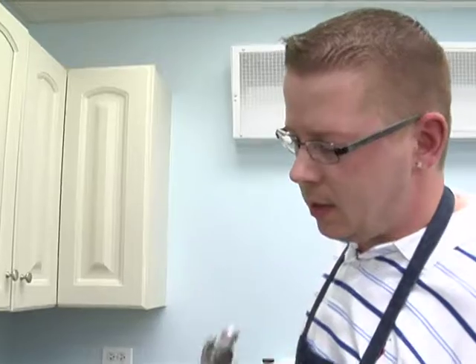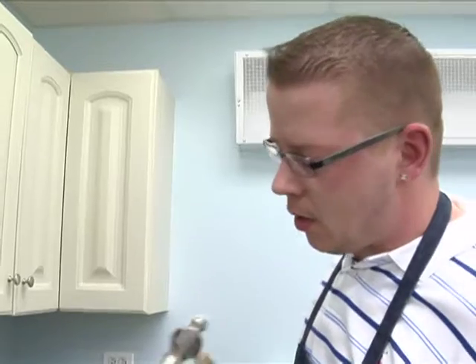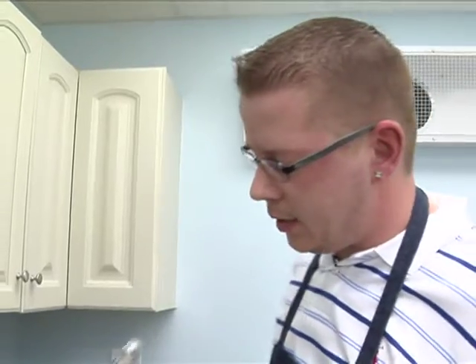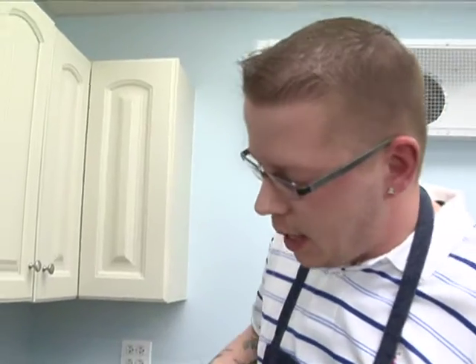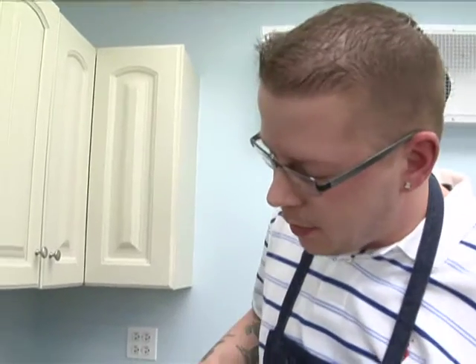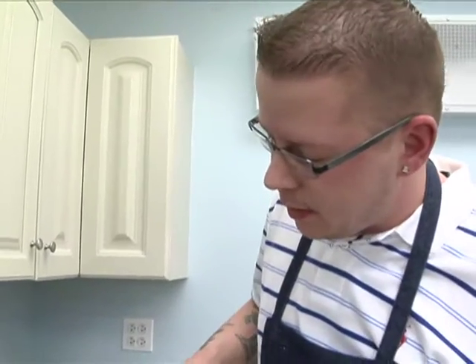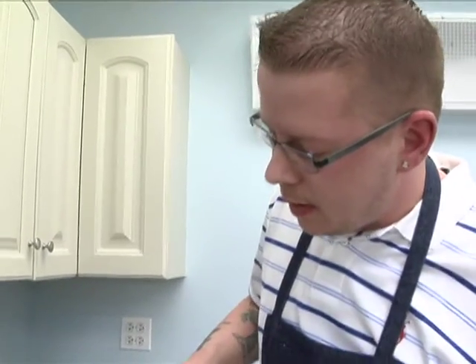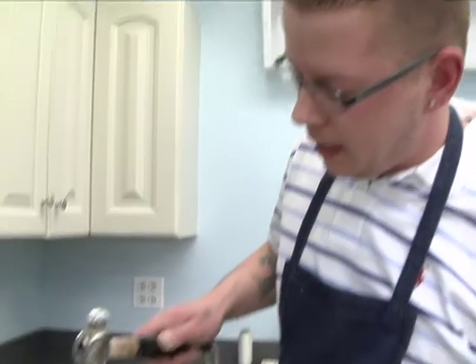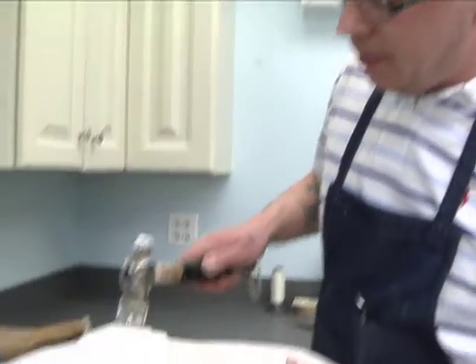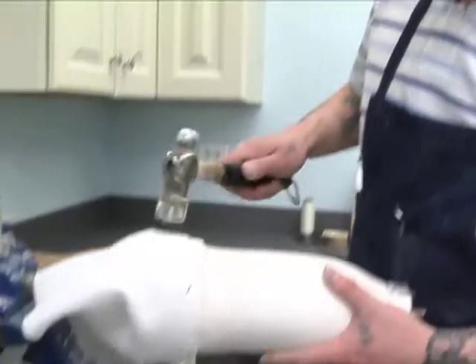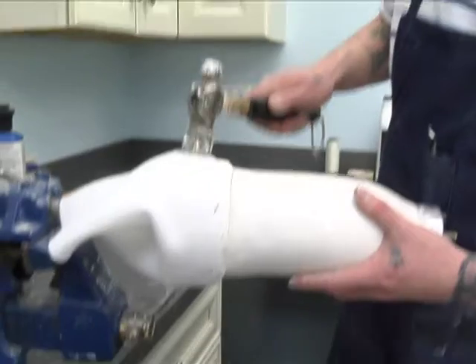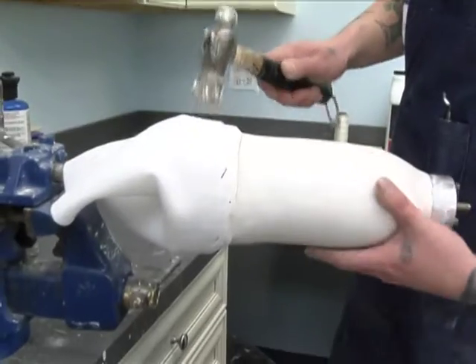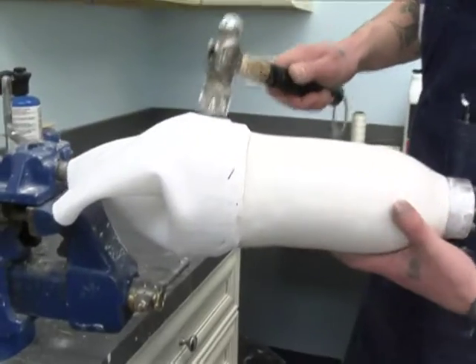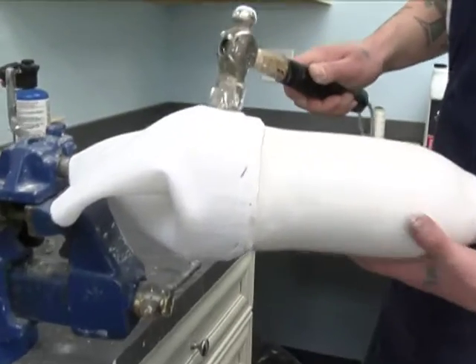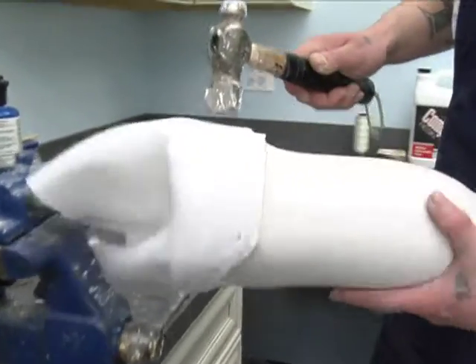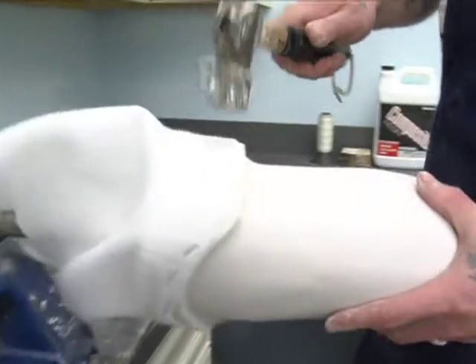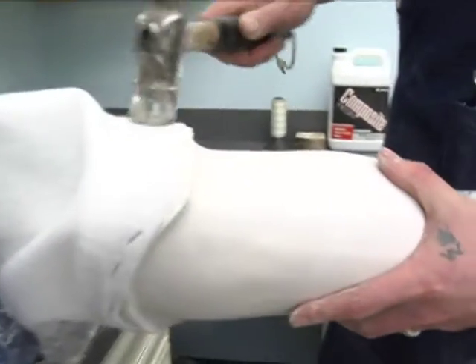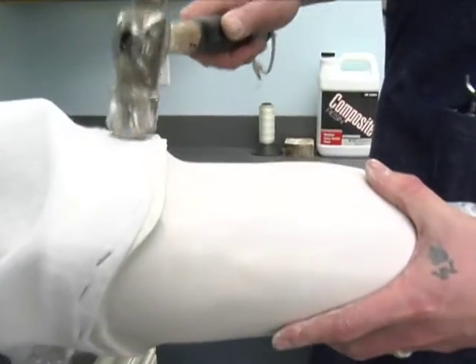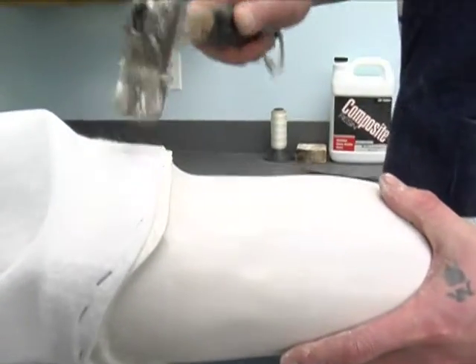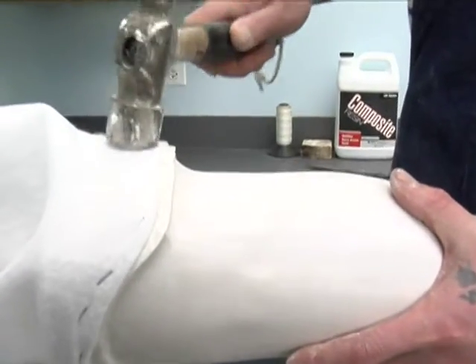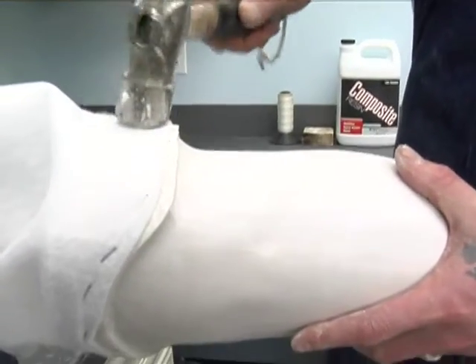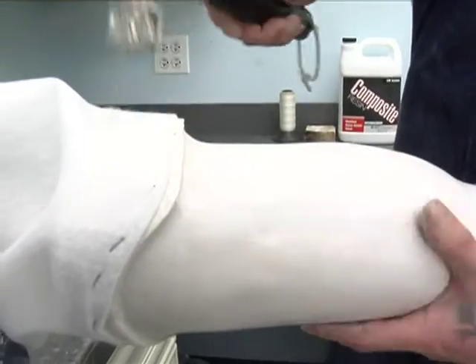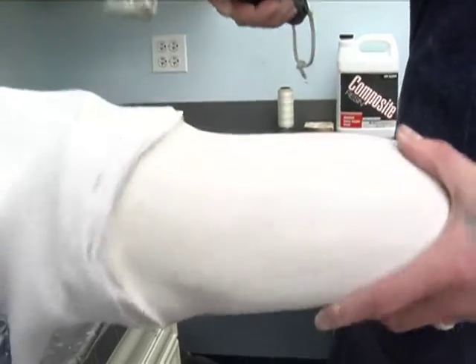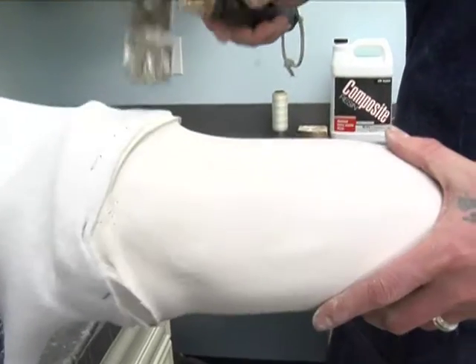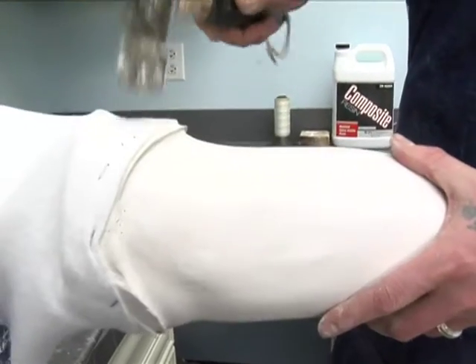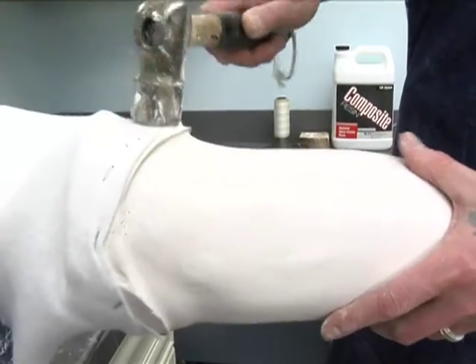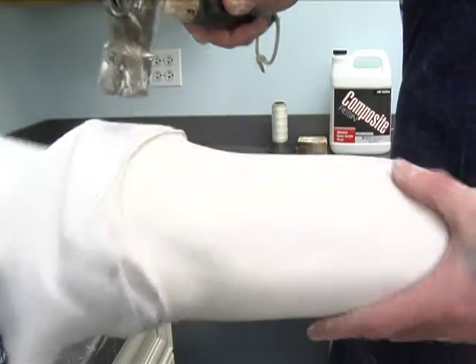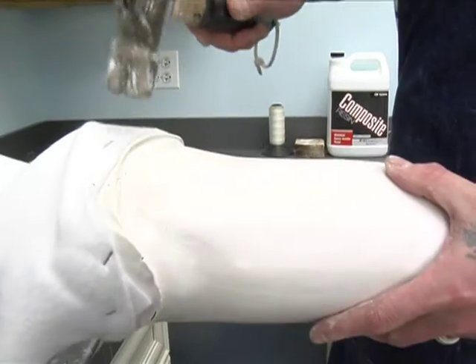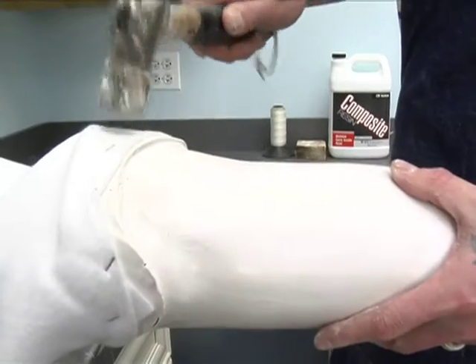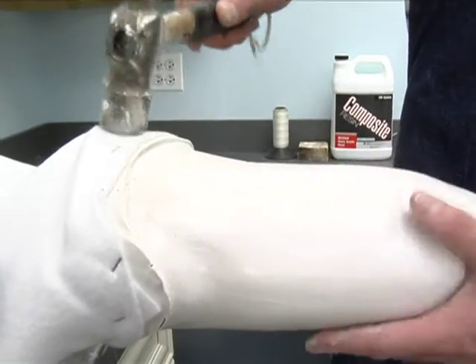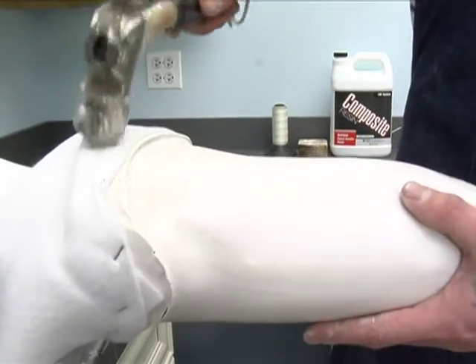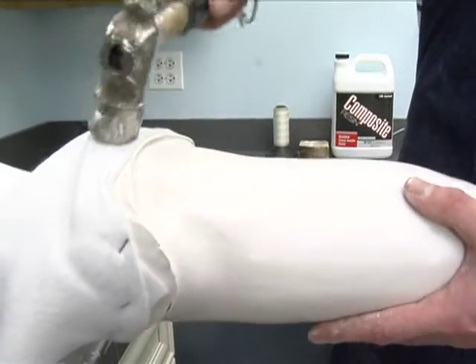You can go ahead and use a hammer and make sure these staples are in all the way. These could potentially rip the PVA bag we'll be applying in the next step.